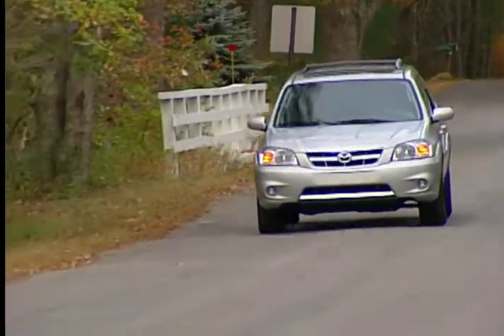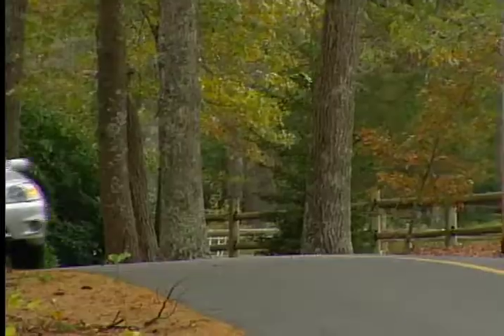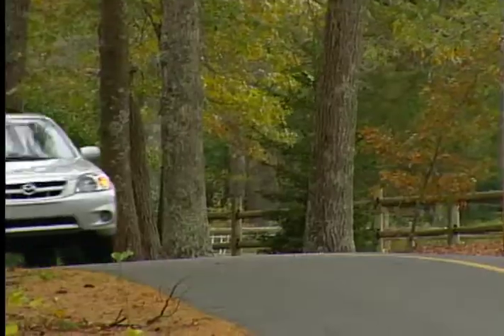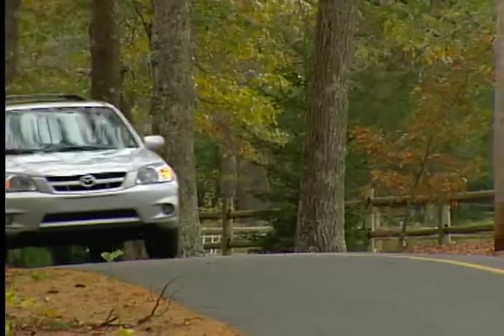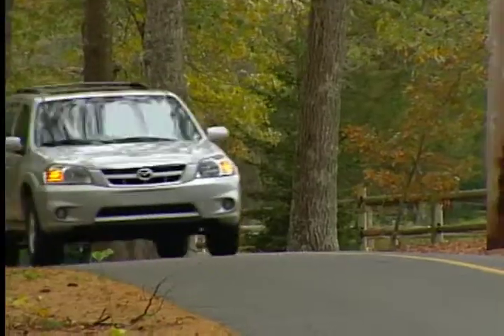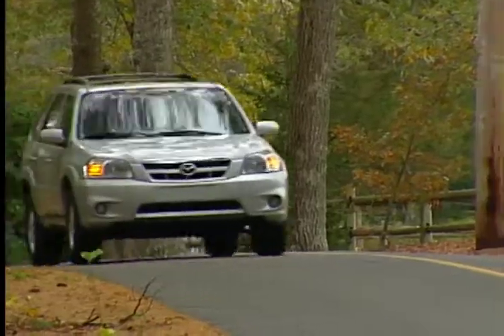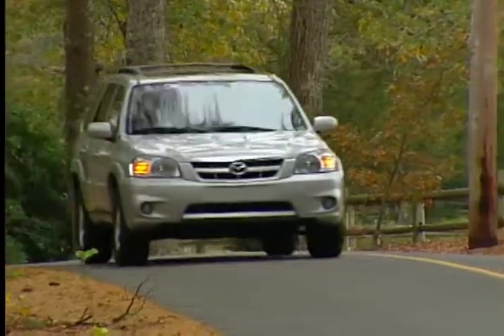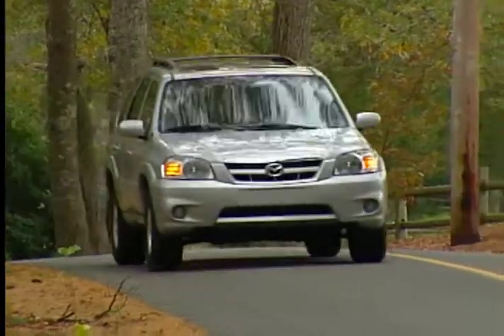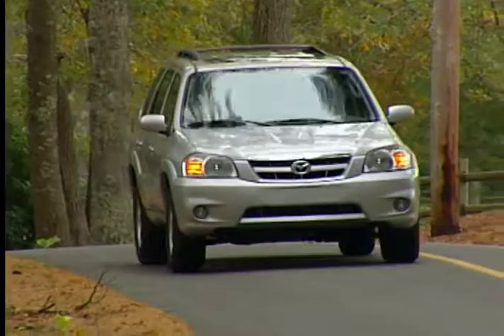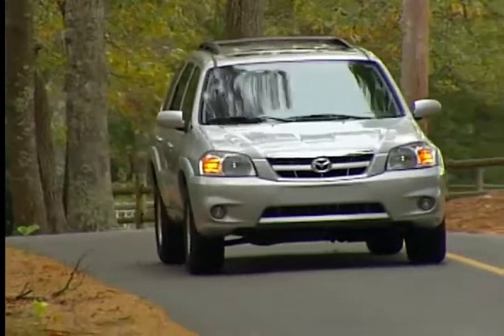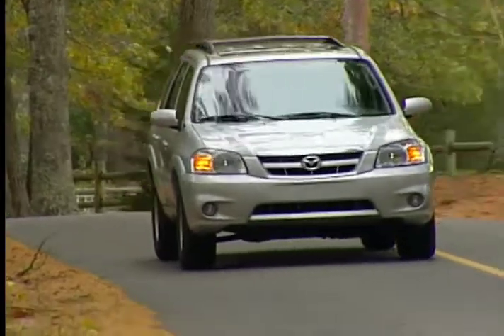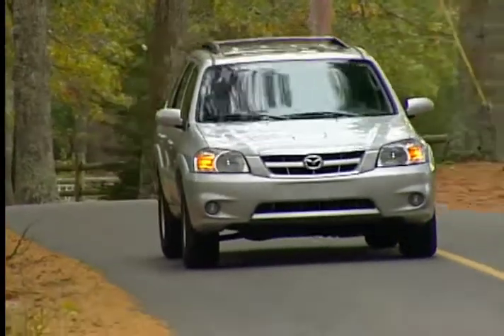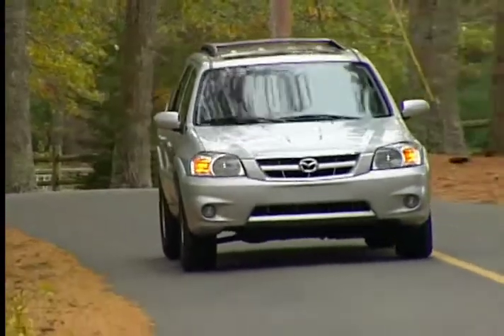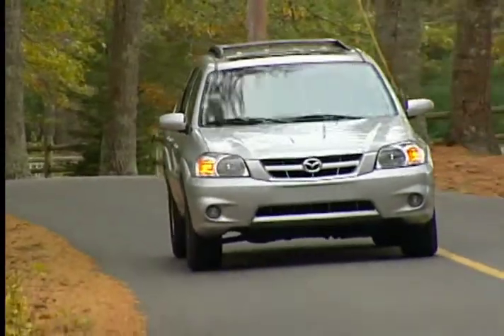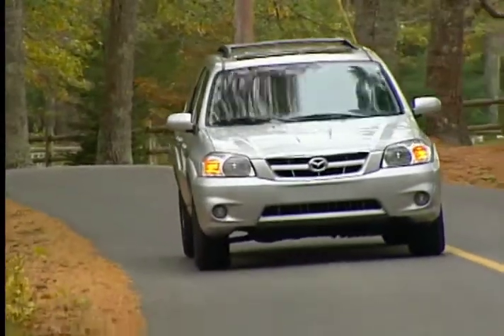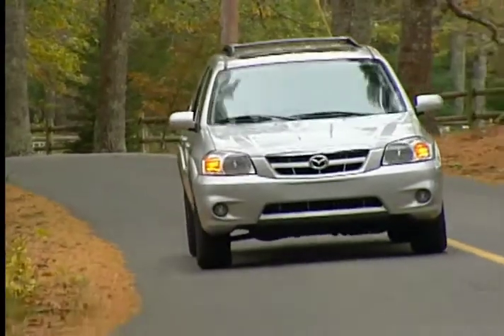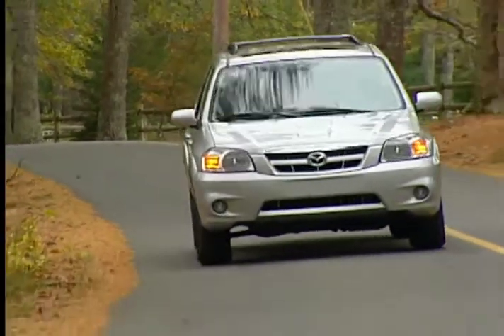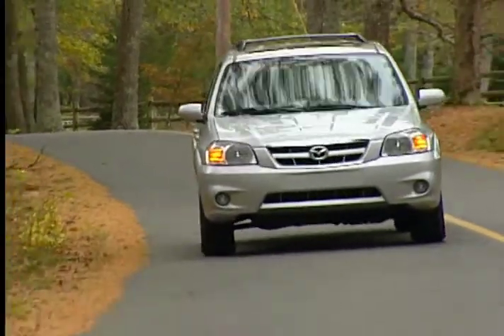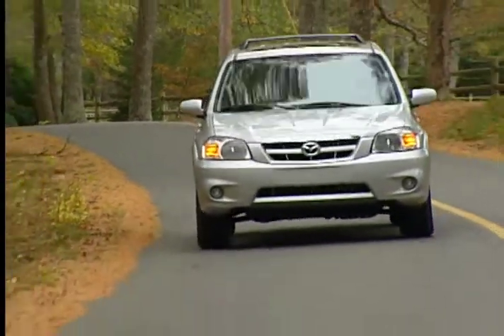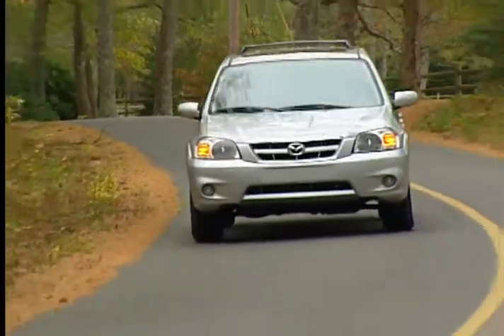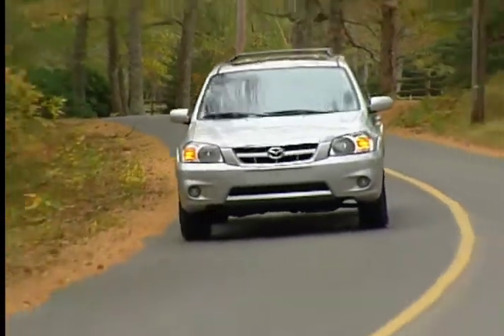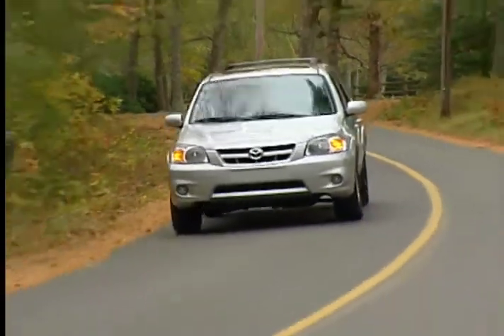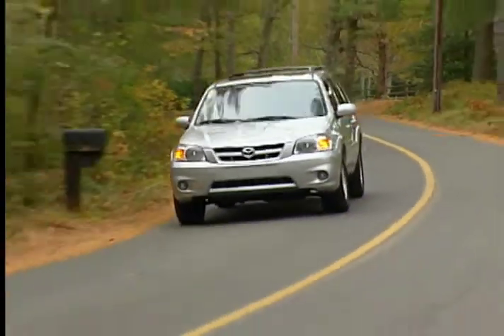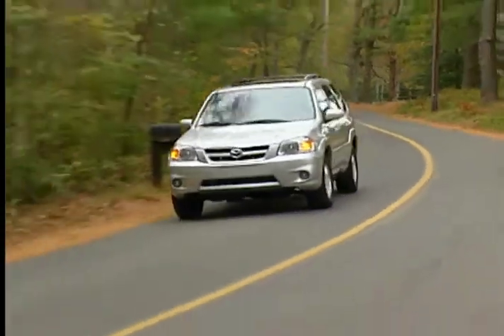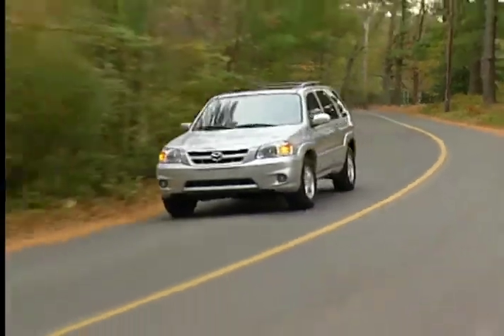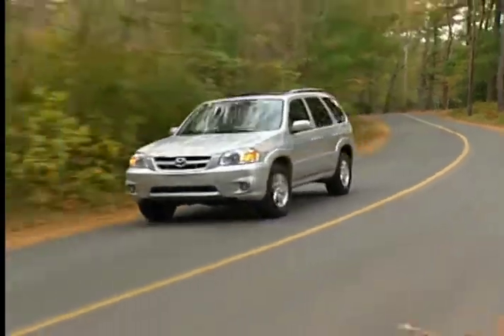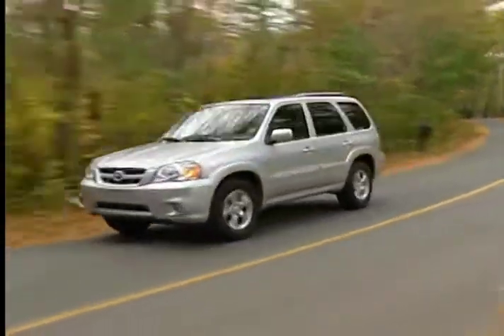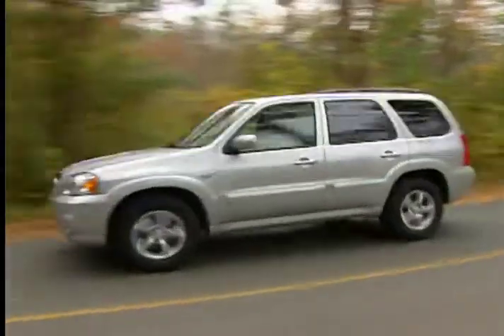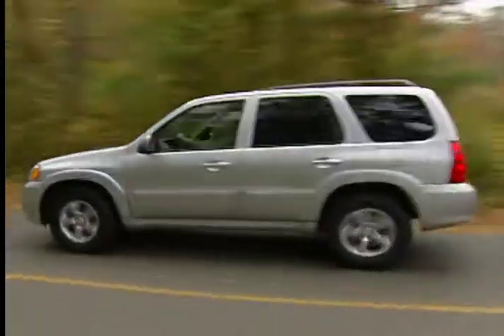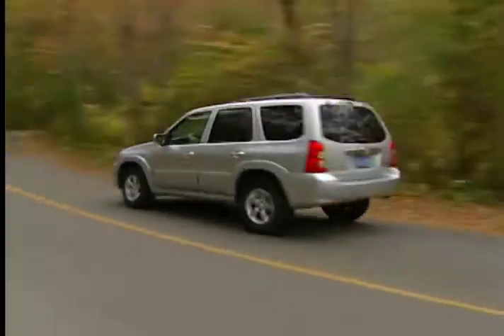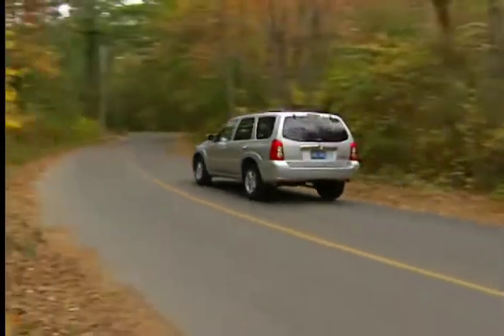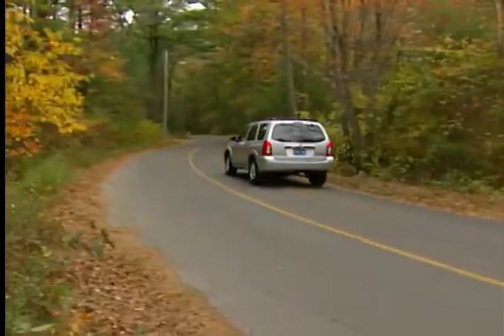And for that kind of money, you'll be buying yourself what we consider one of the best all-around small SUVs on the market. It's definitely worth giving a close look.